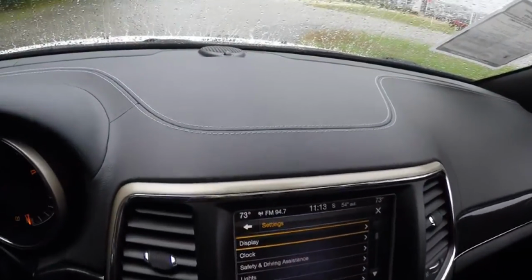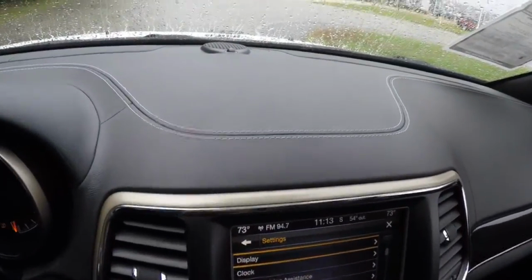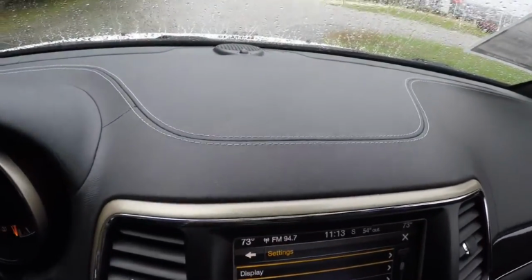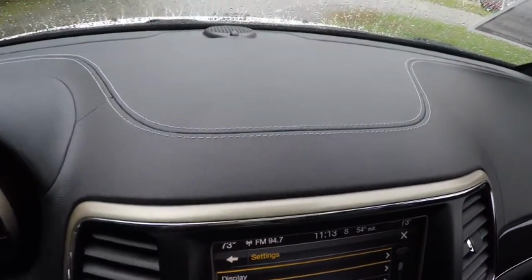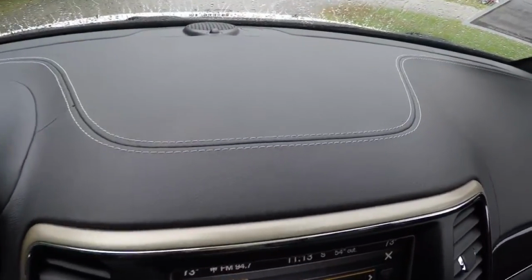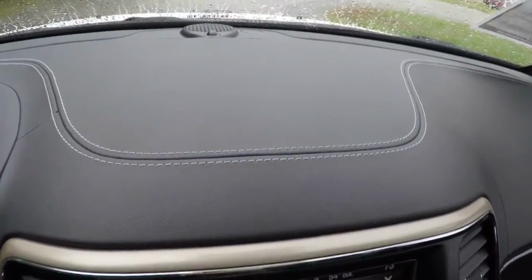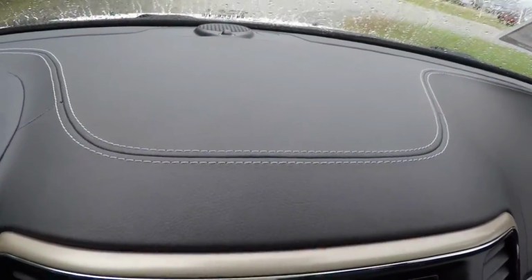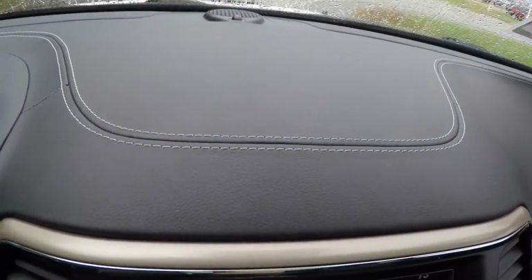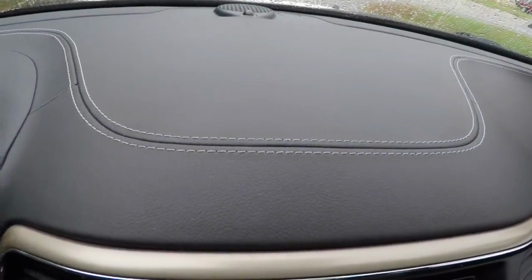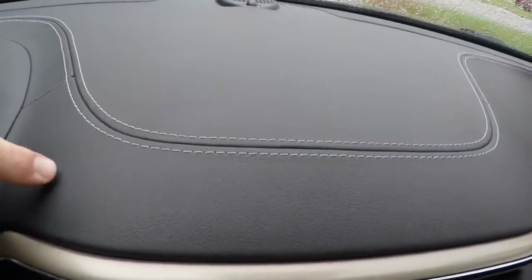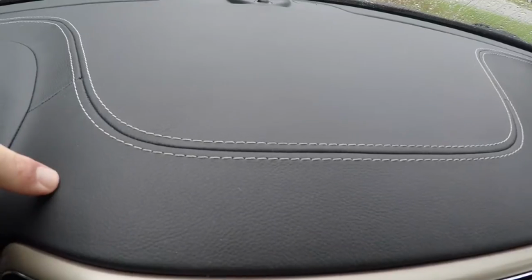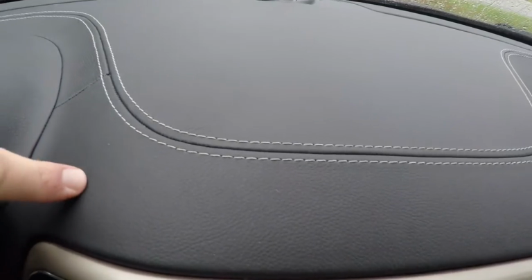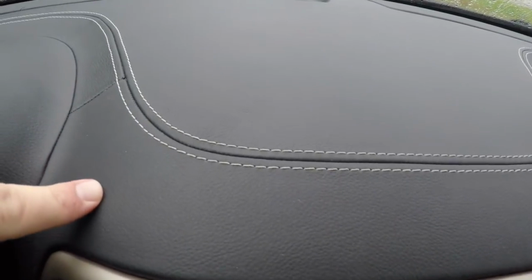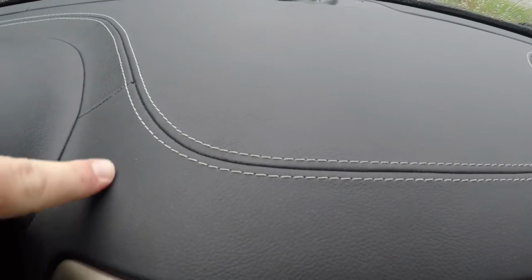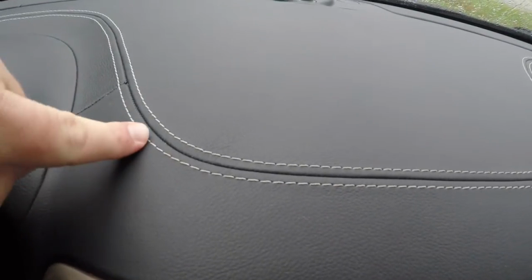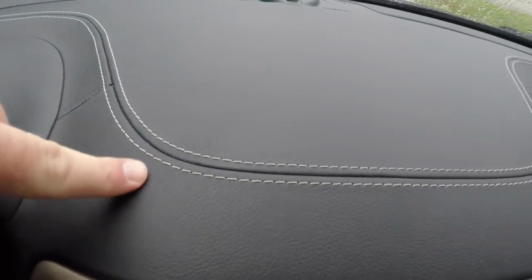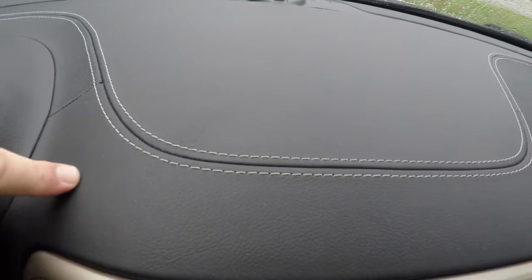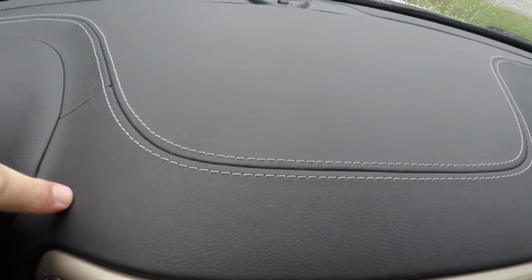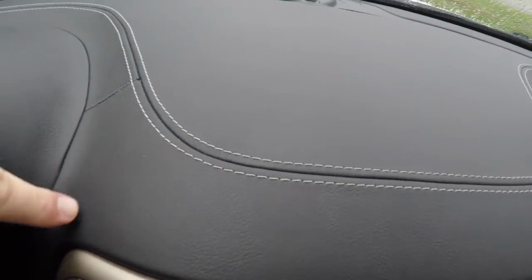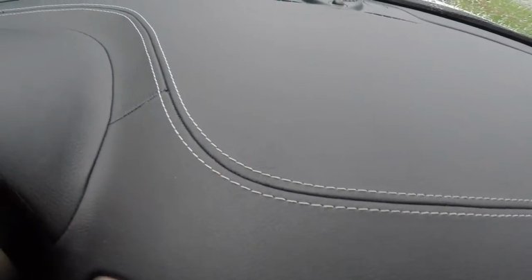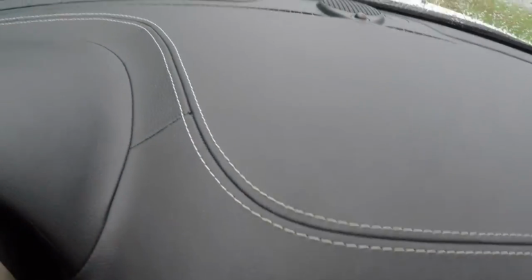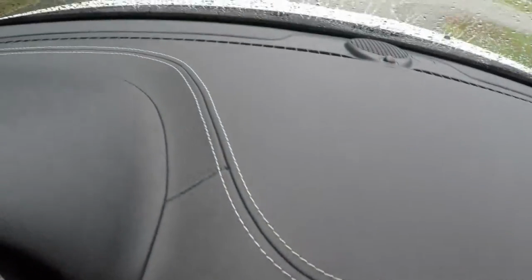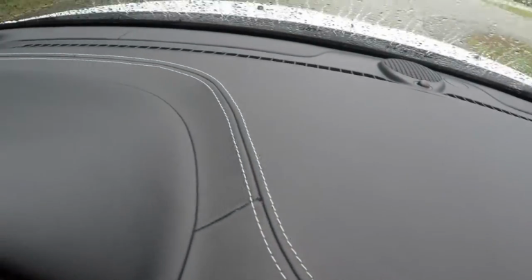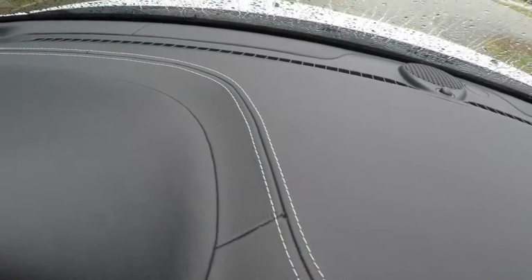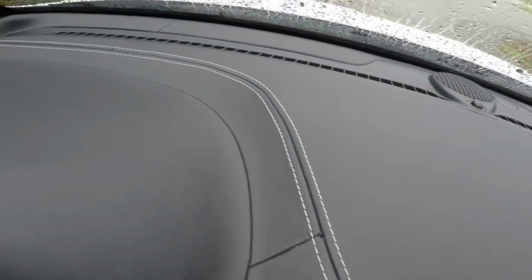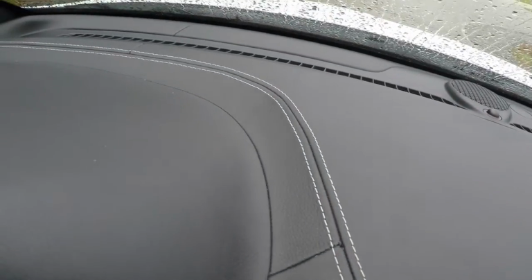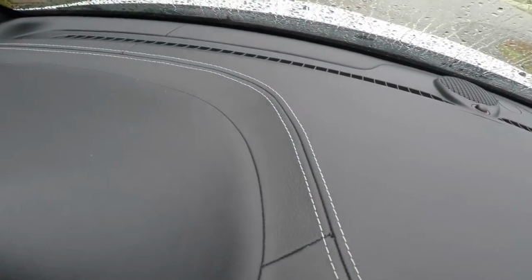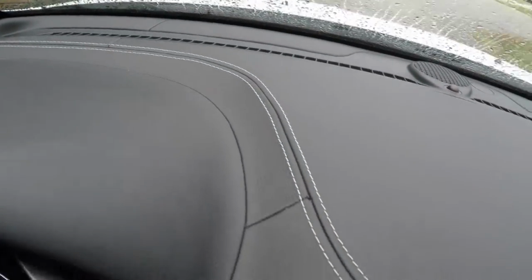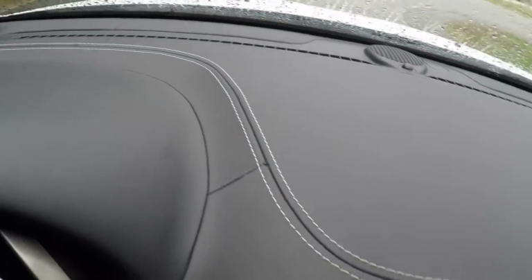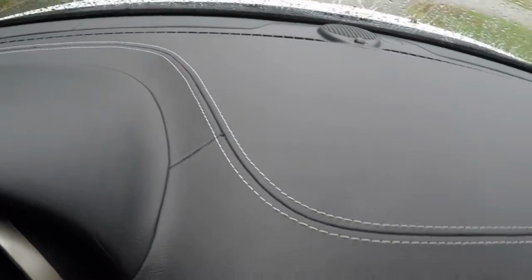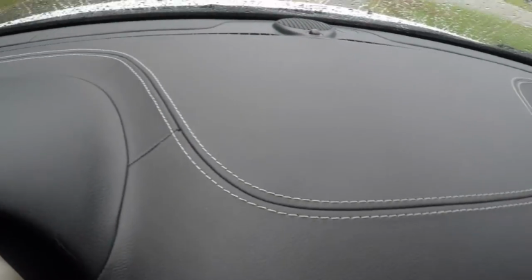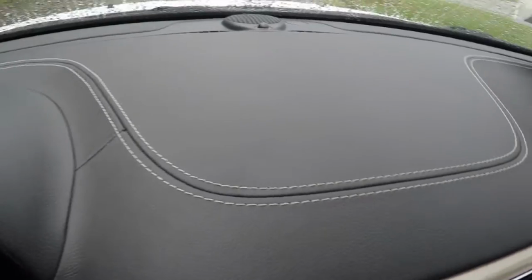Another nice feature on the Overland — and on the Summit as well — is the full stitched dash with accent stitching that runs the perimeter.